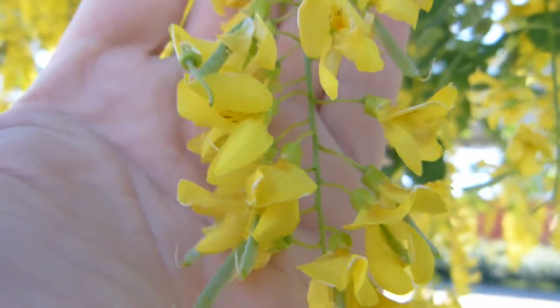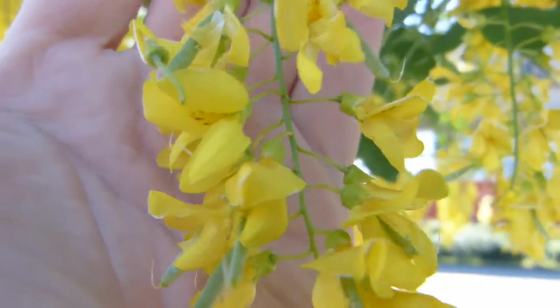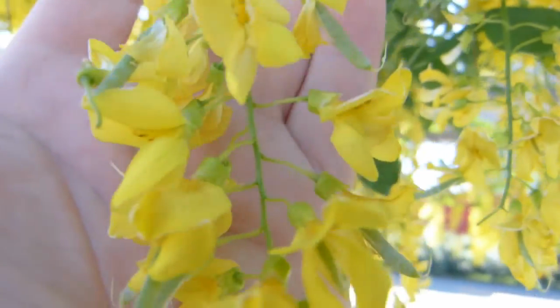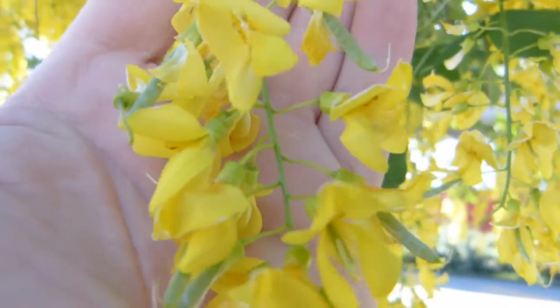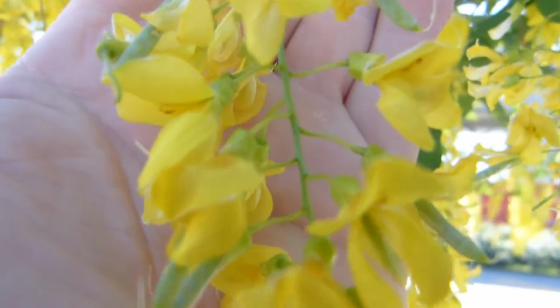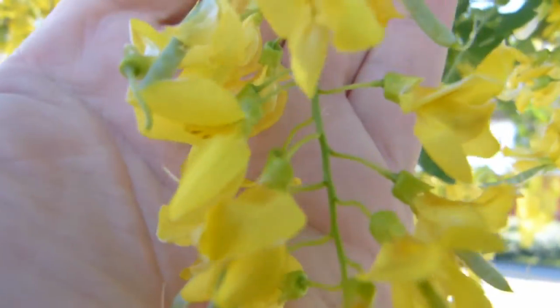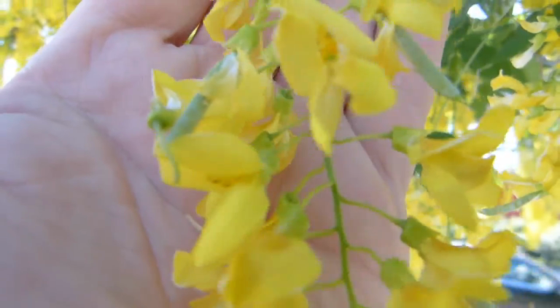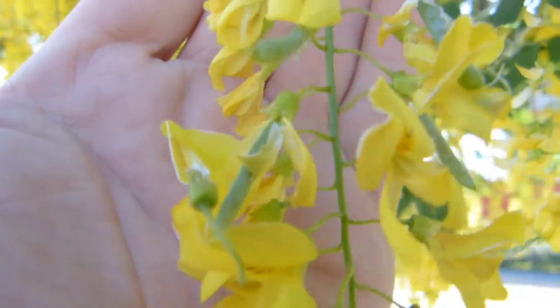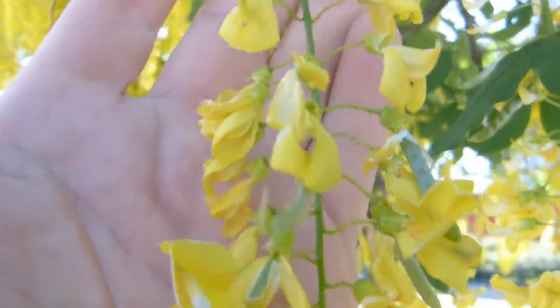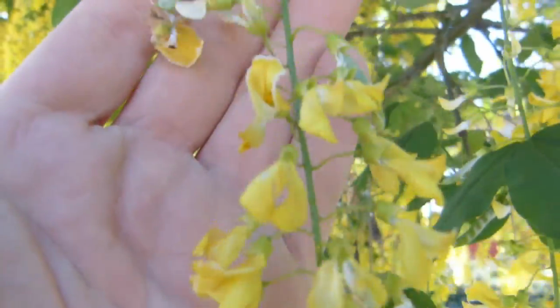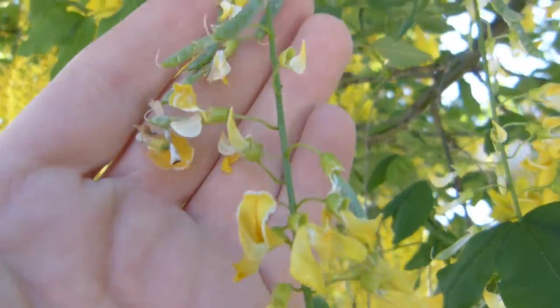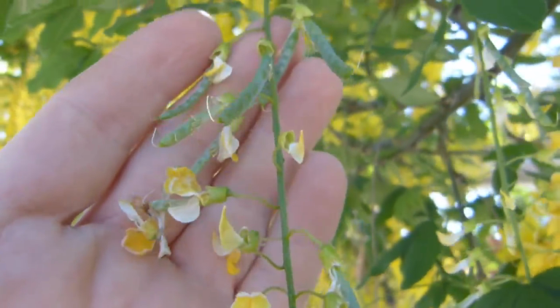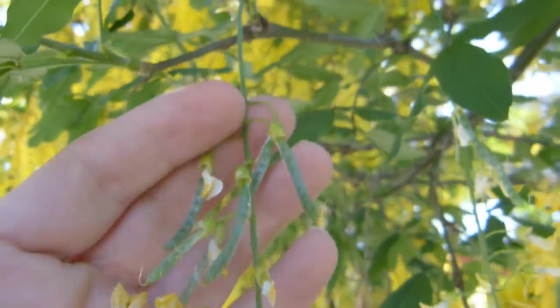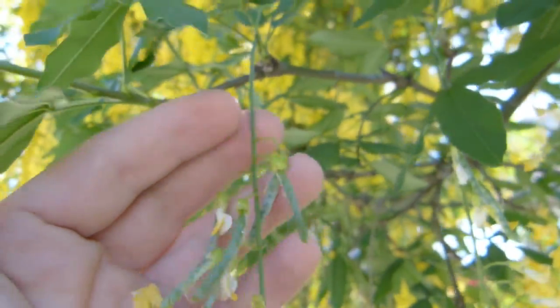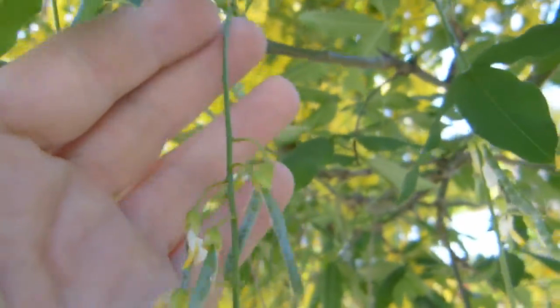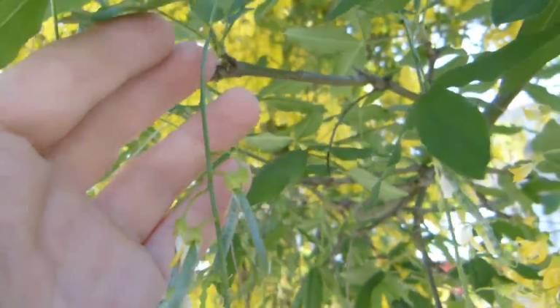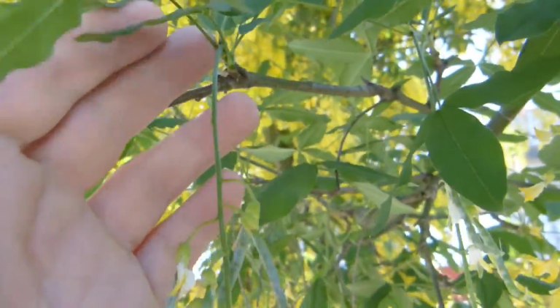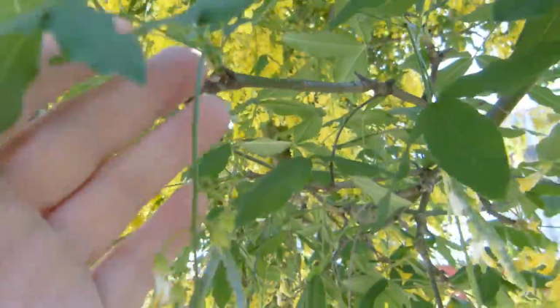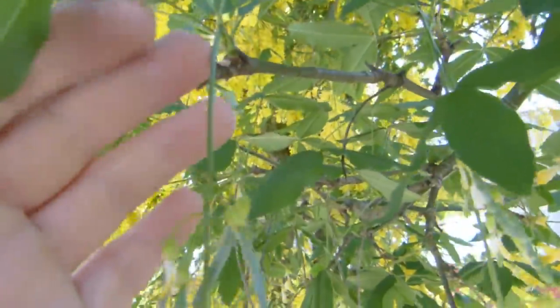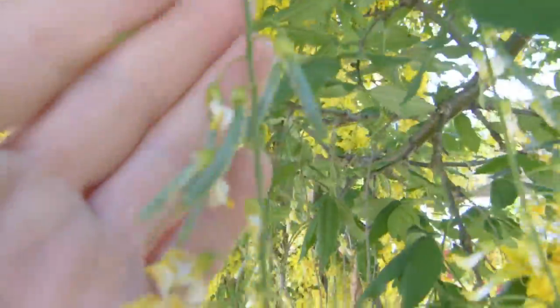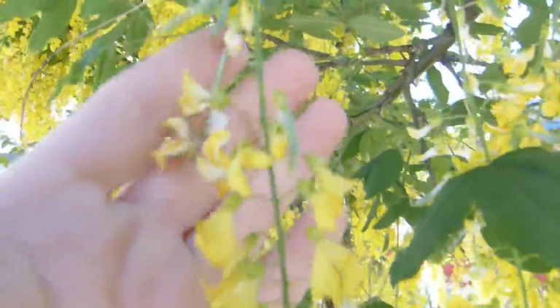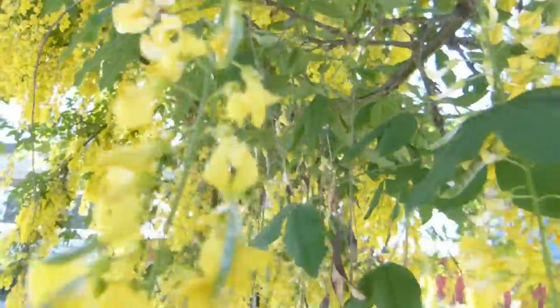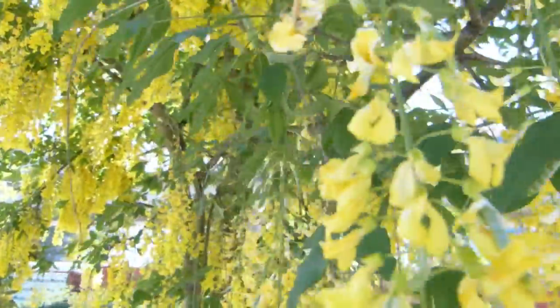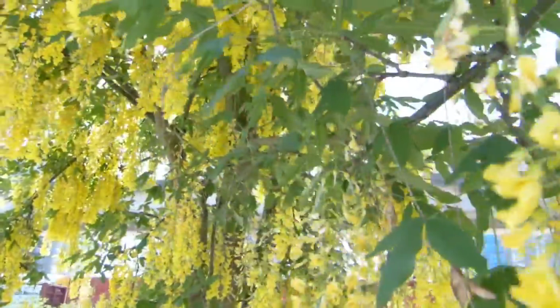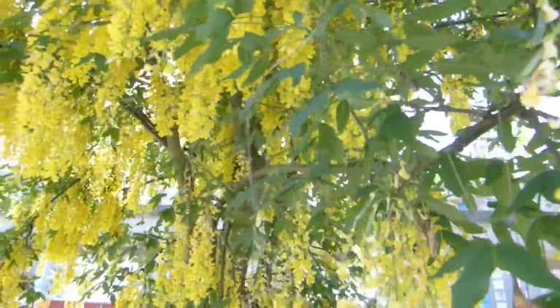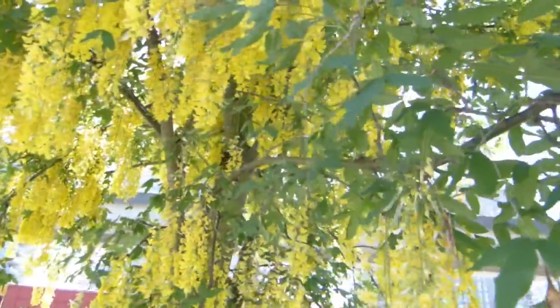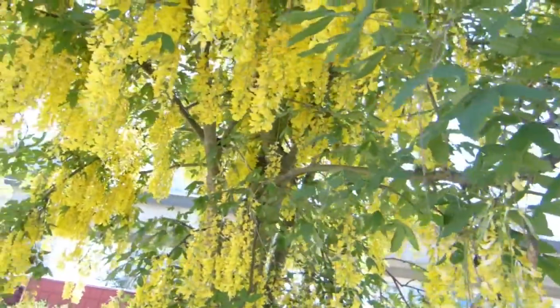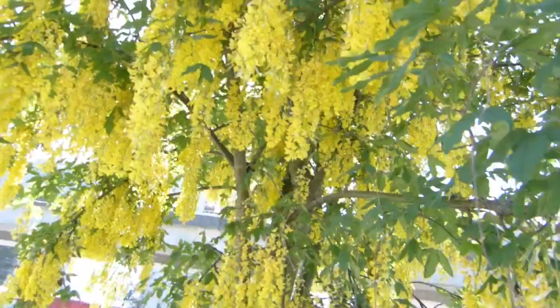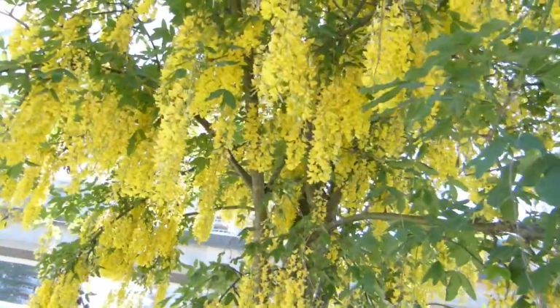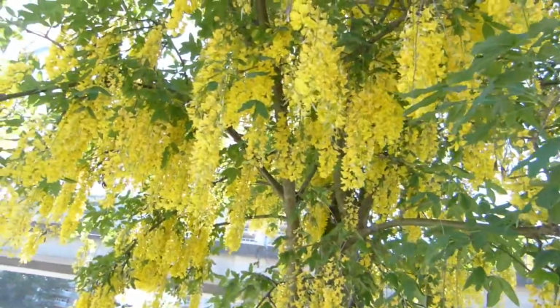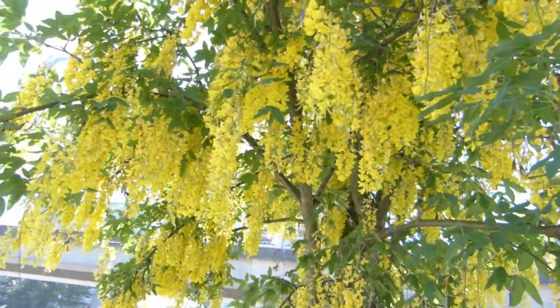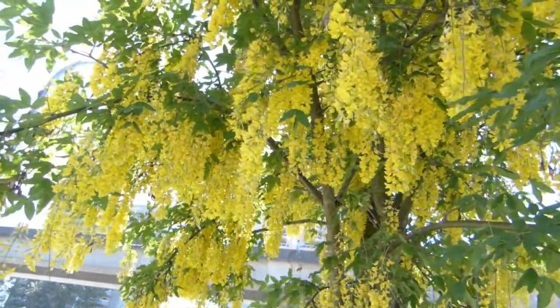This bunch can be up to 50 centimeters long if you follow the flower stalk all the way up to the base of the shoot. And this tree is unmistakable with these hanging fruit bunches off it.